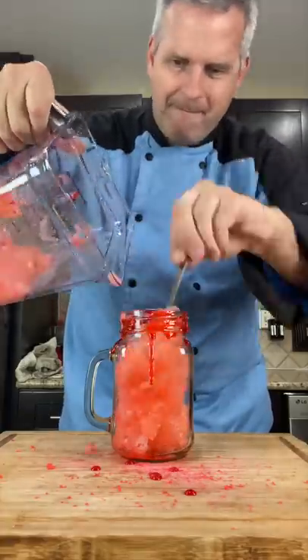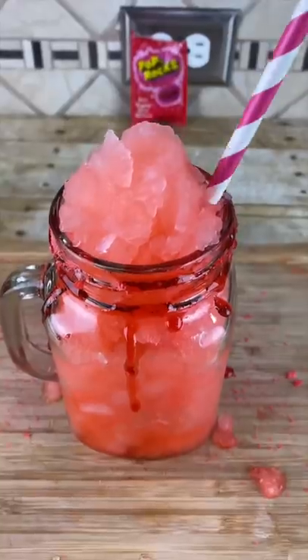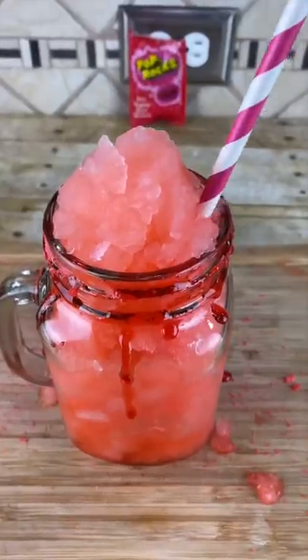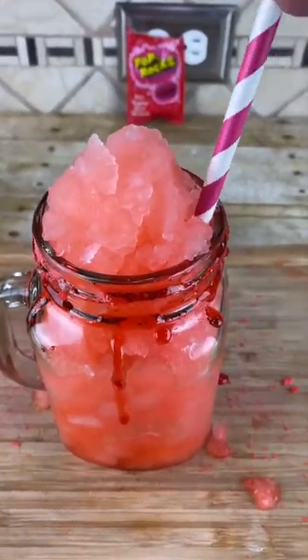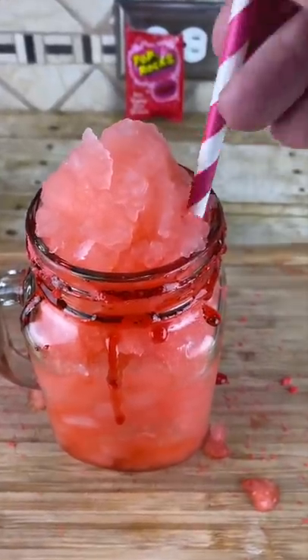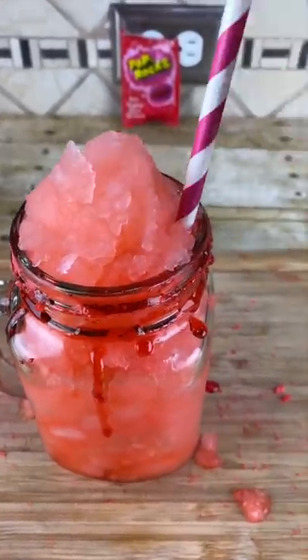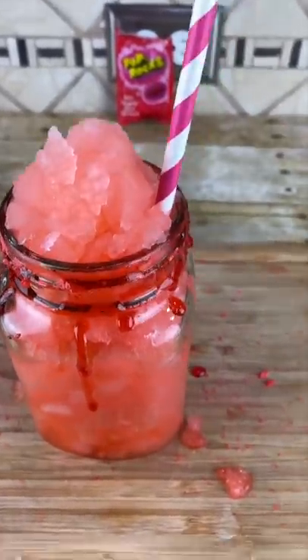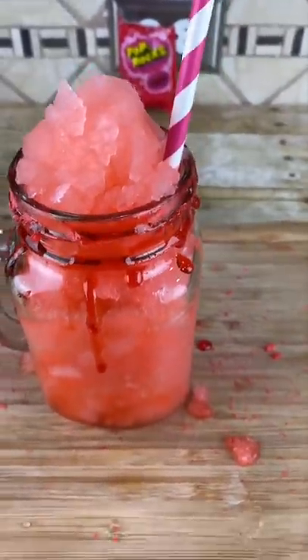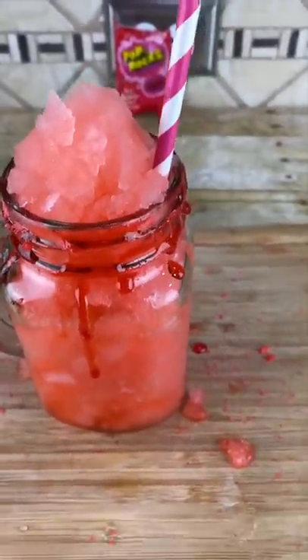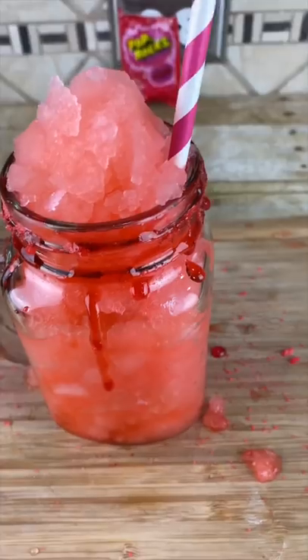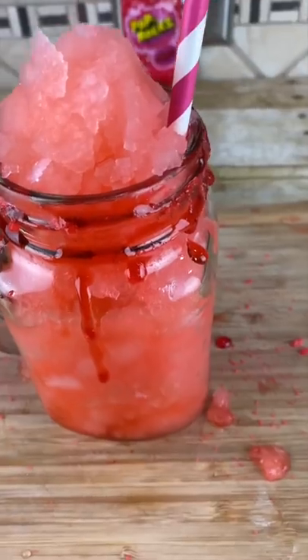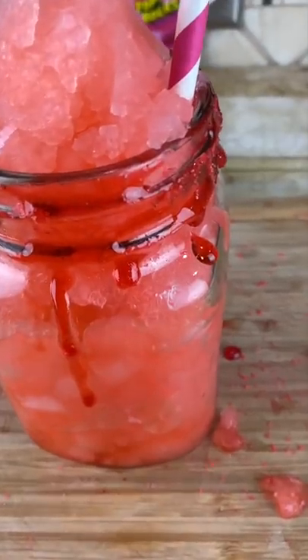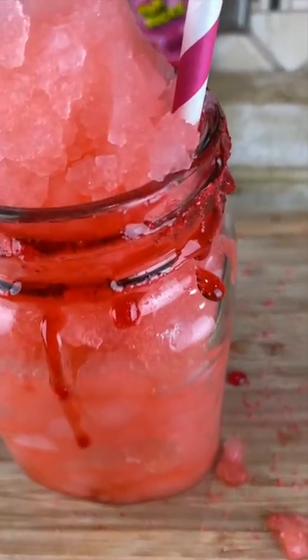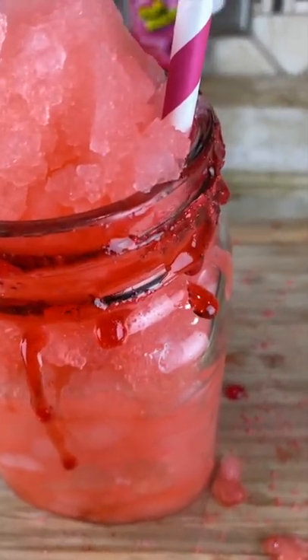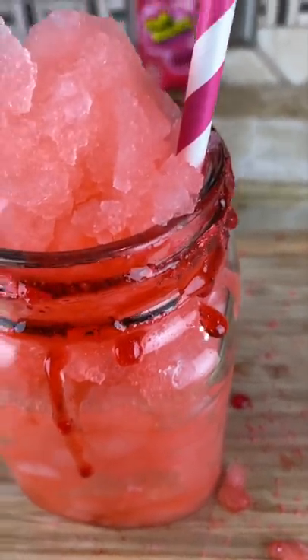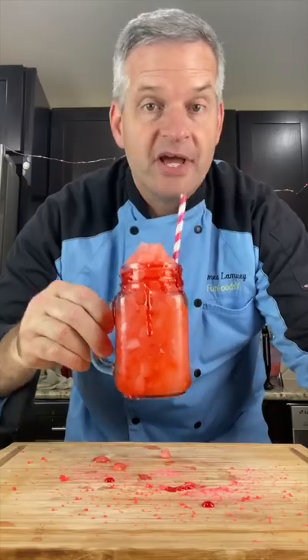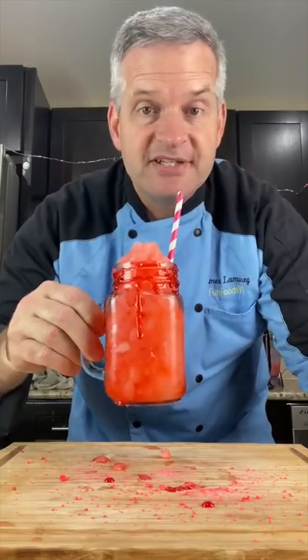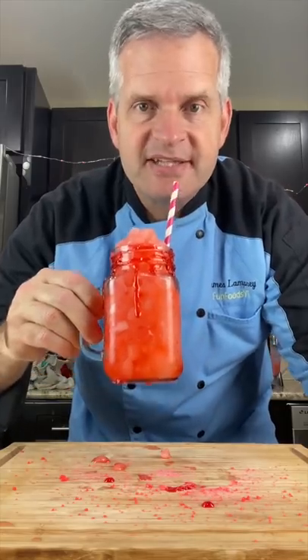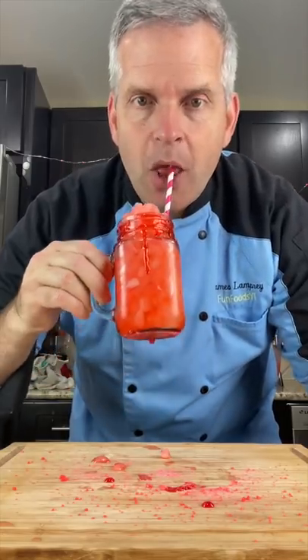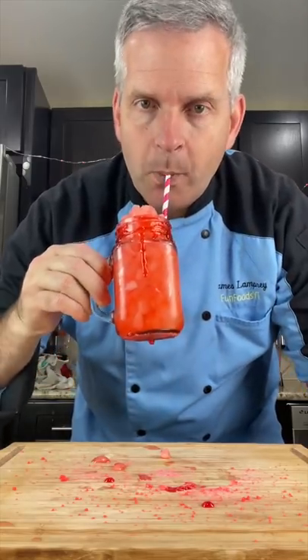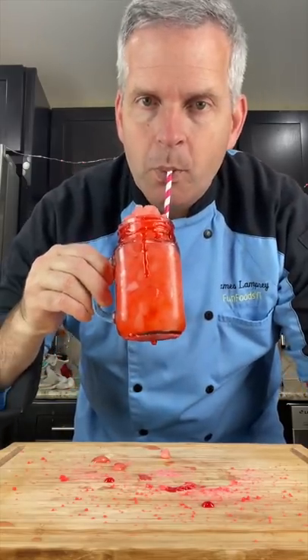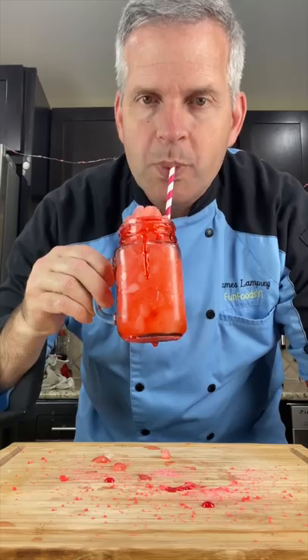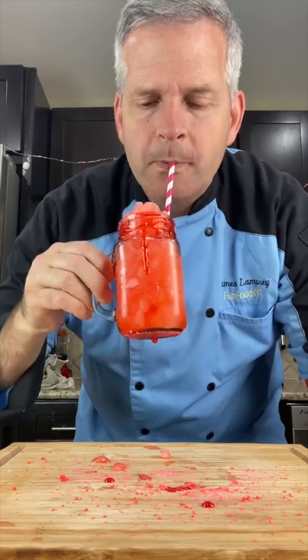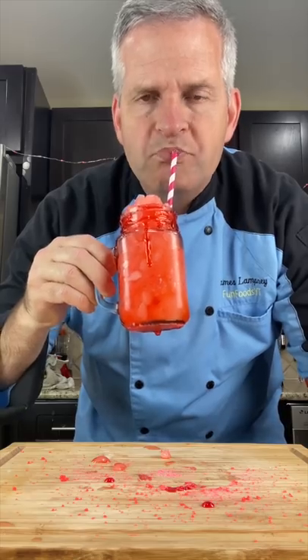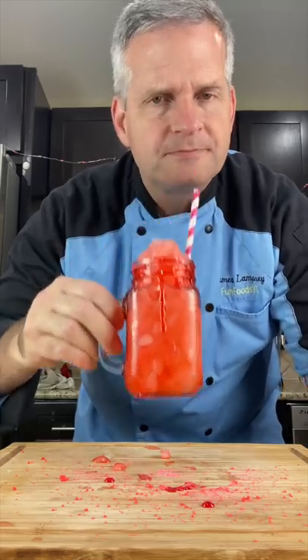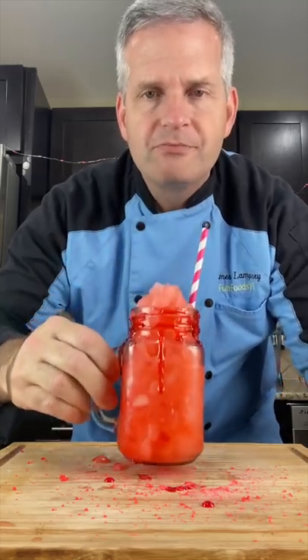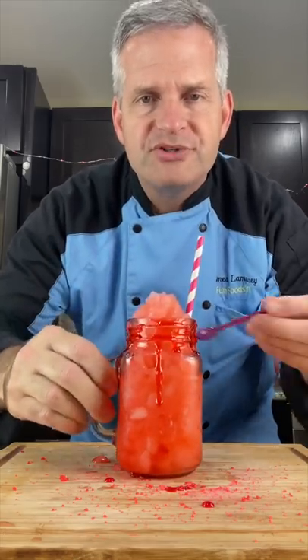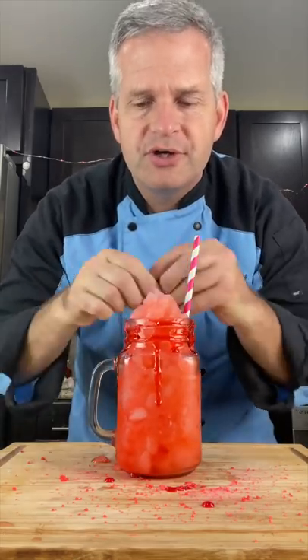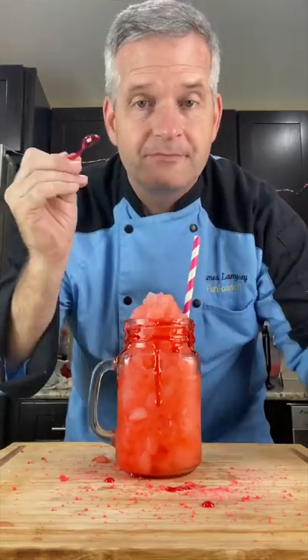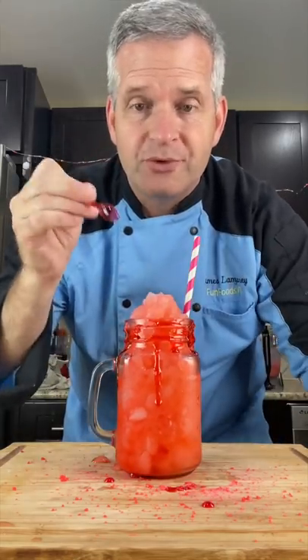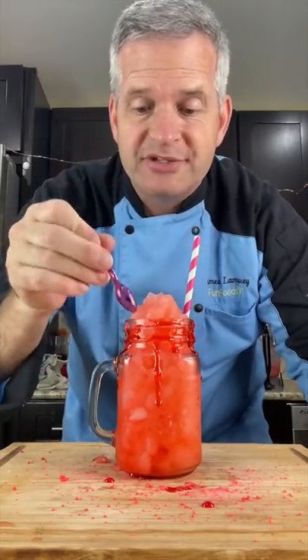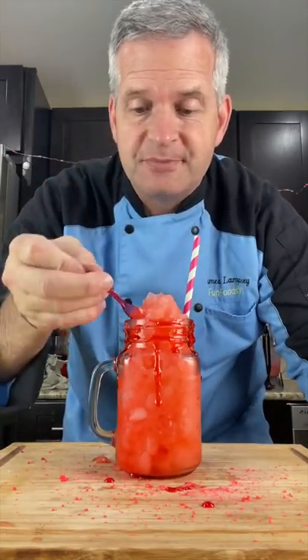Put a straw in there — you can still hear the pop rocks! Now it's time for the taste test. So good, of course with our tiny spoon.